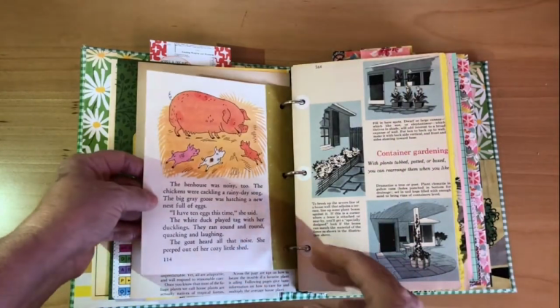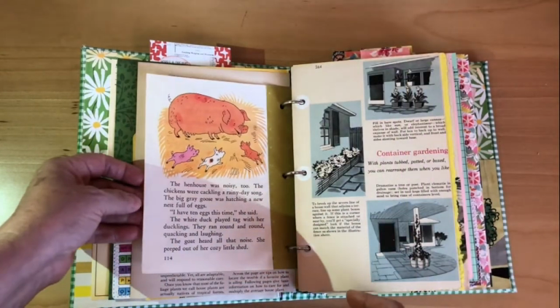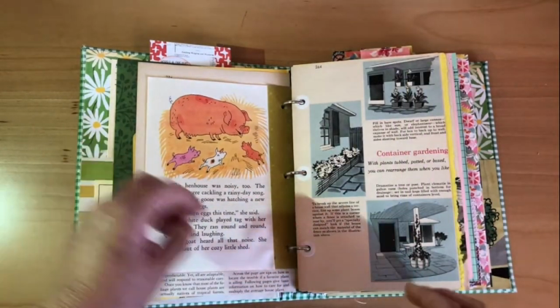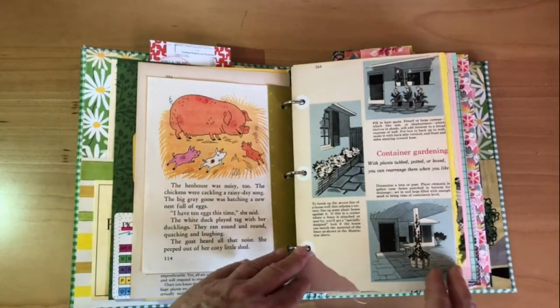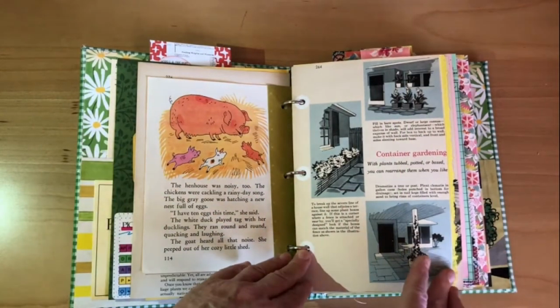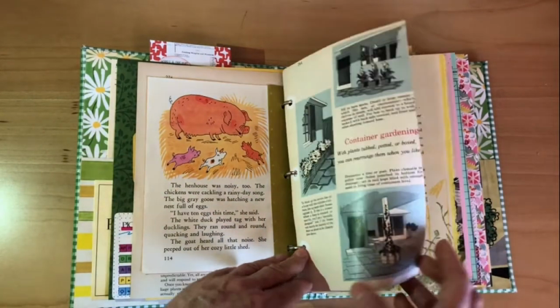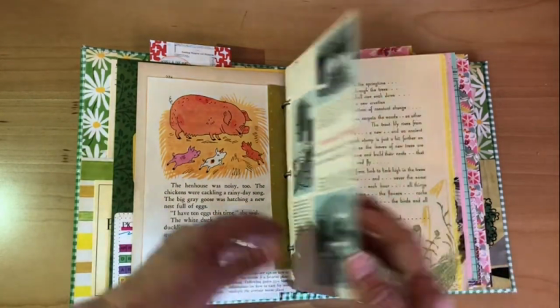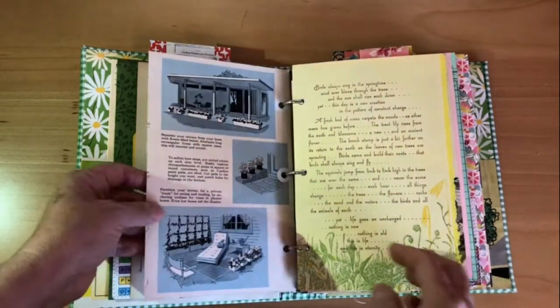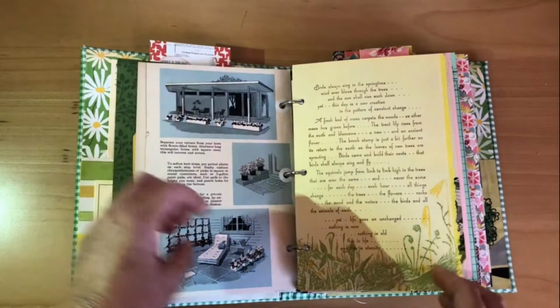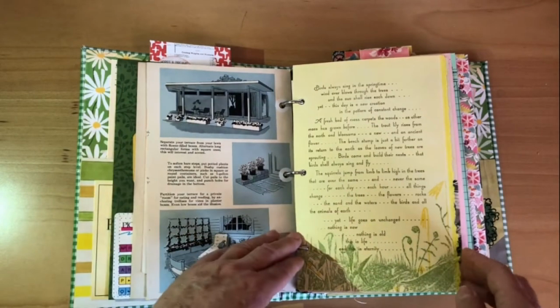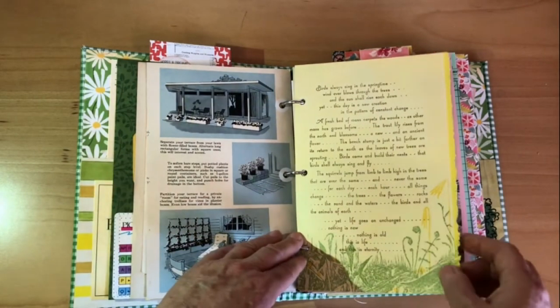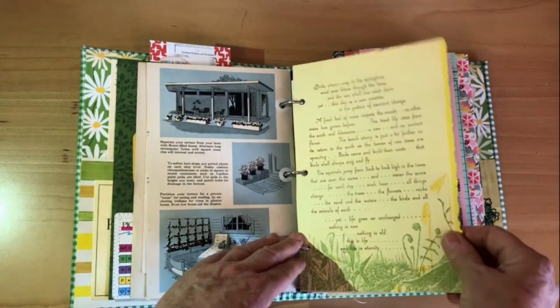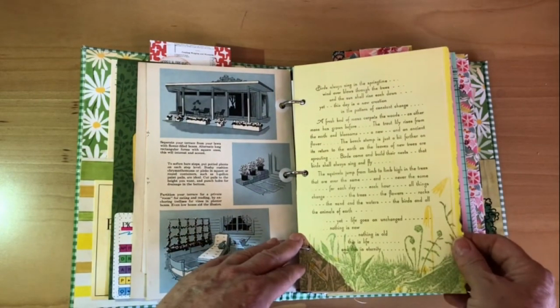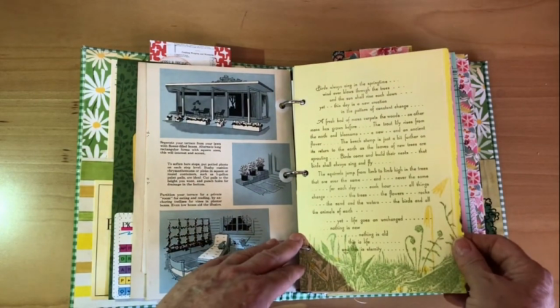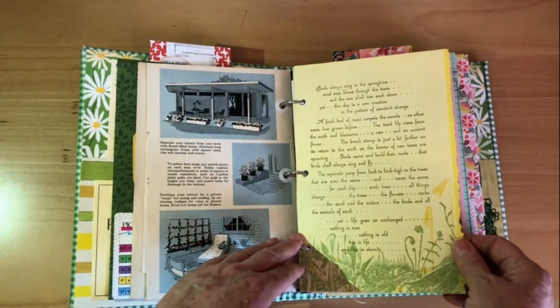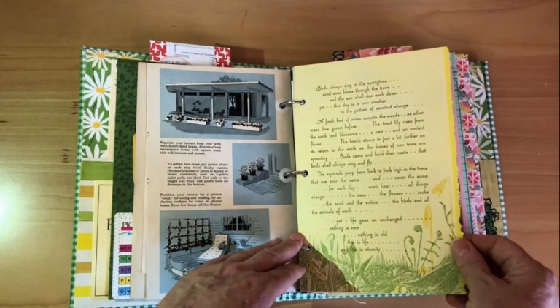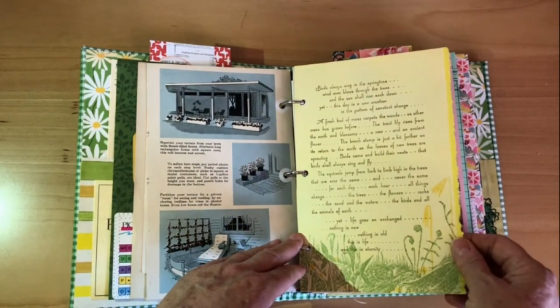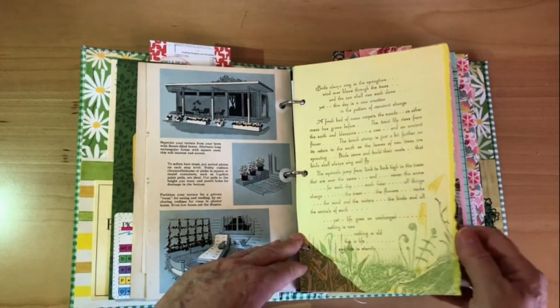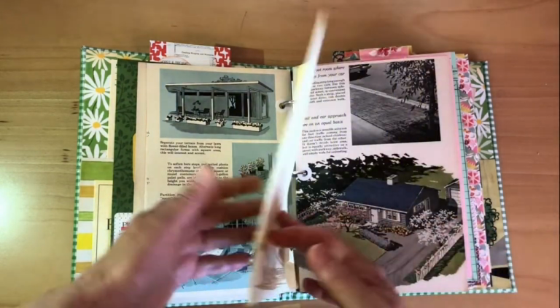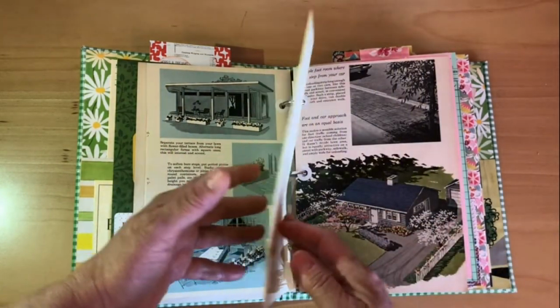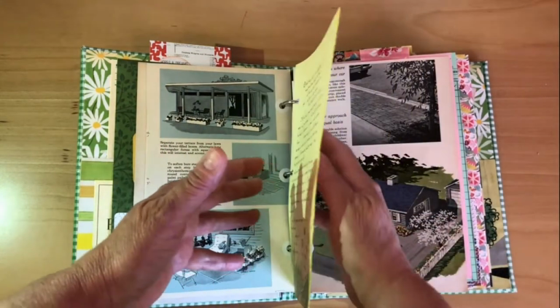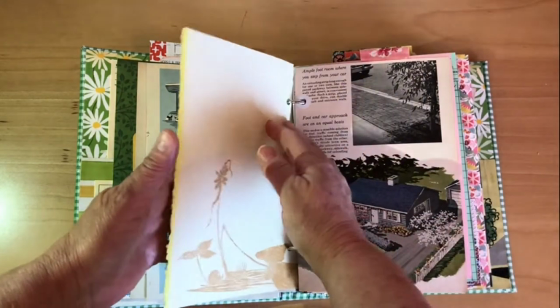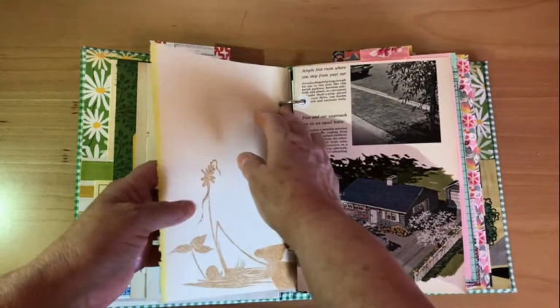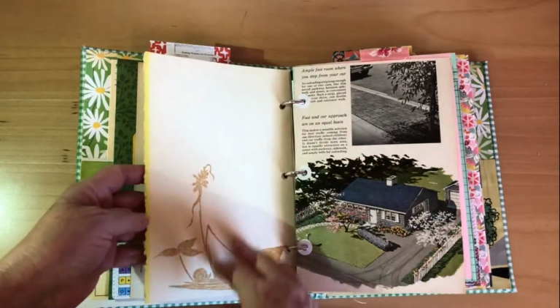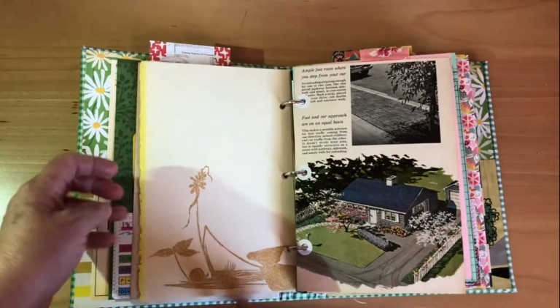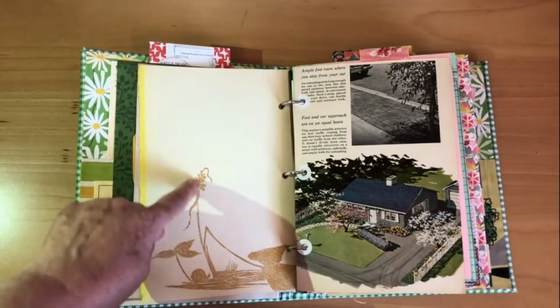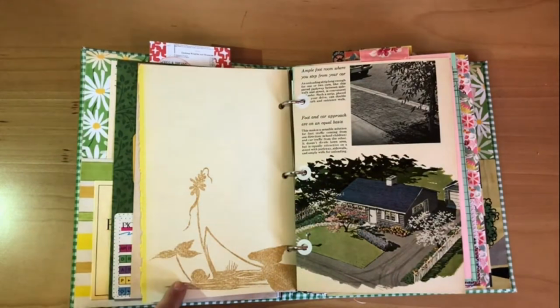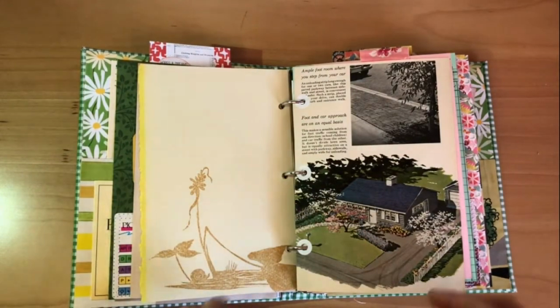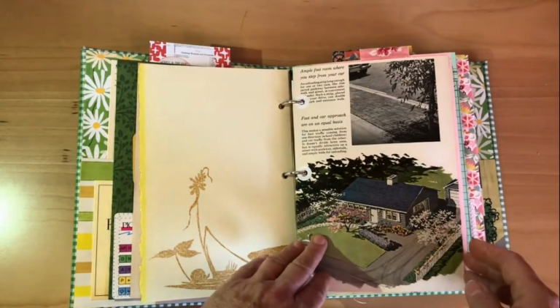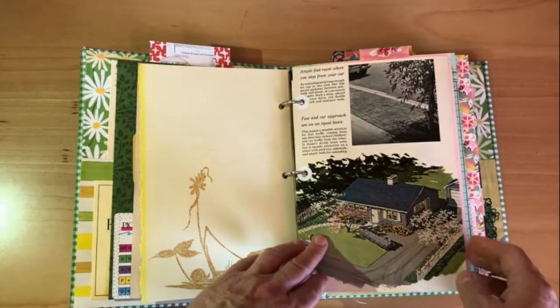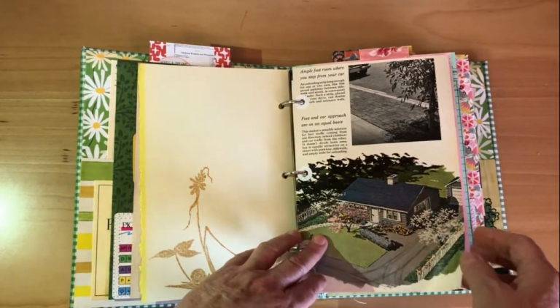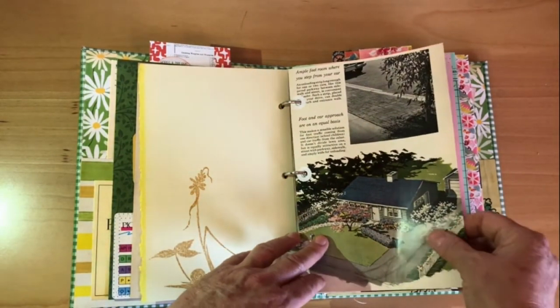I have several of the original pictures throughout. I also have the 'Friendless Puppy' from a Little Golden Story in here, and again just a few pictures. I've put her some poems in because I always love to put poems in my books, and they have such wonderful graphics.